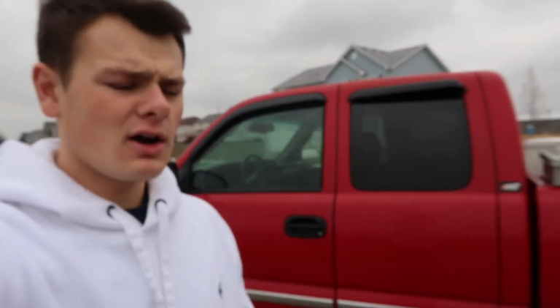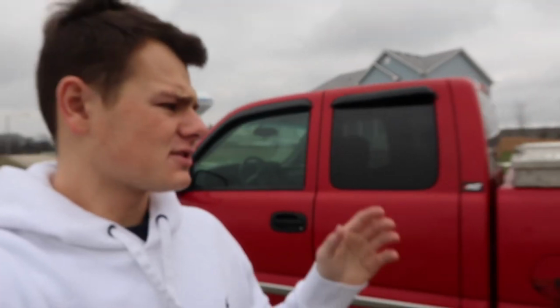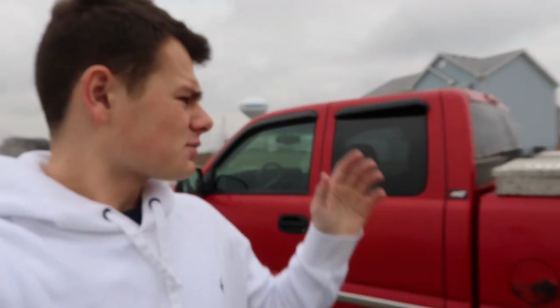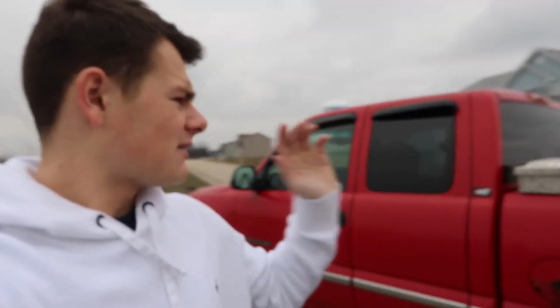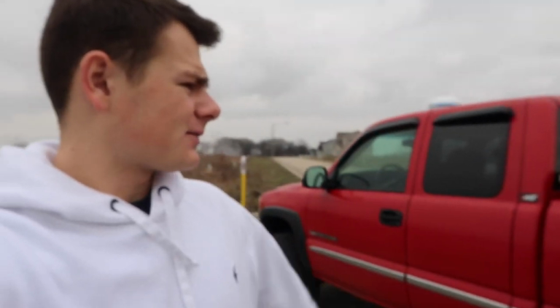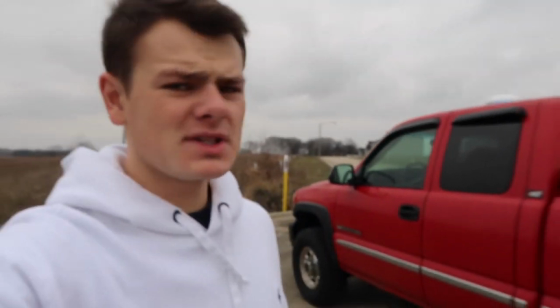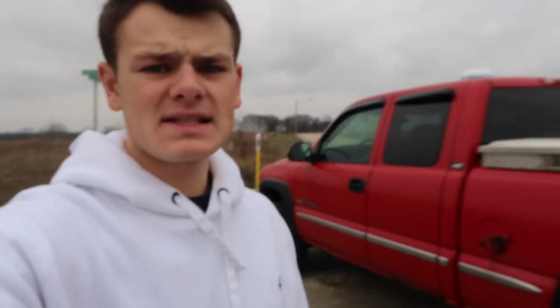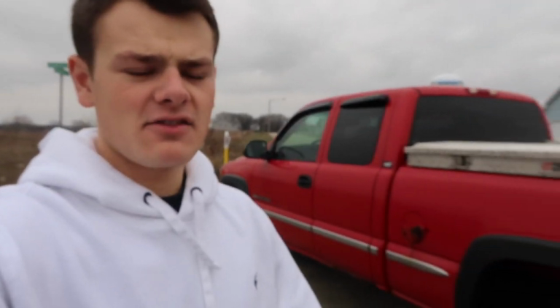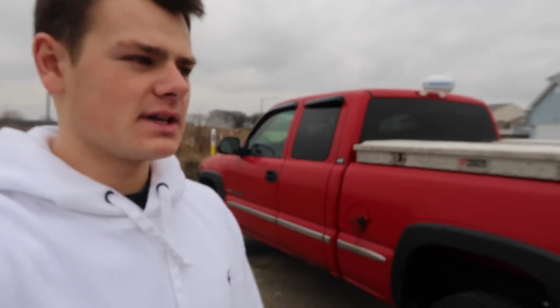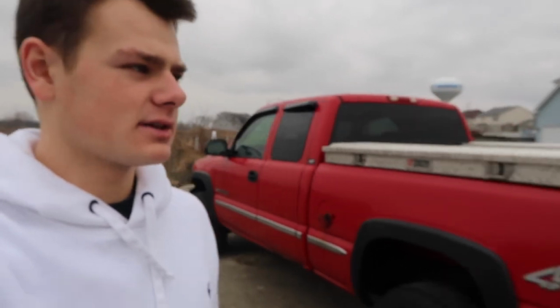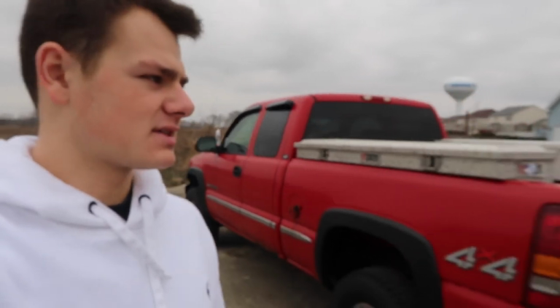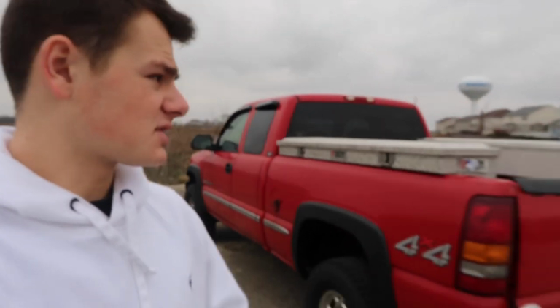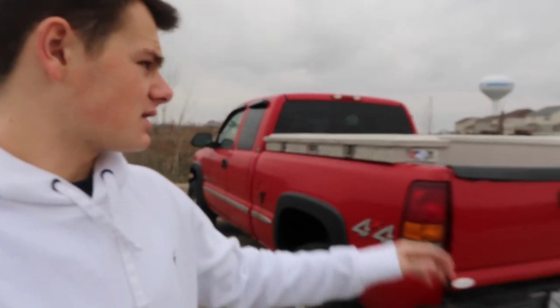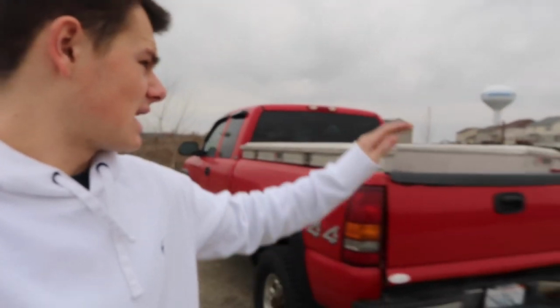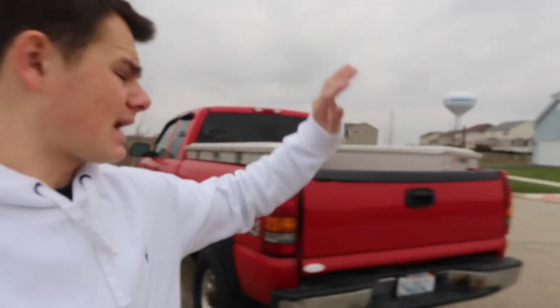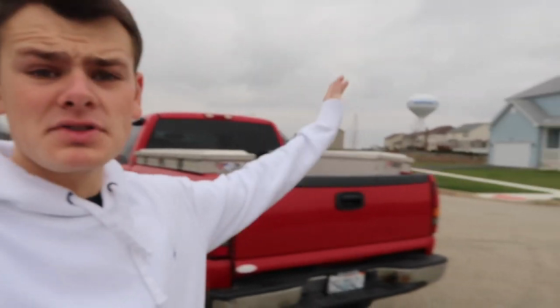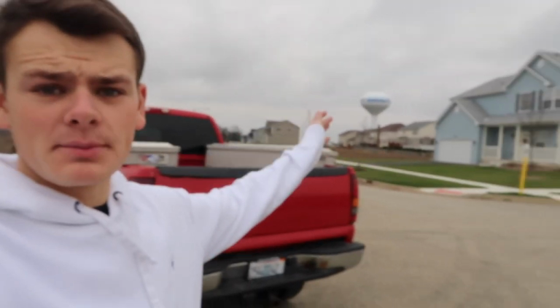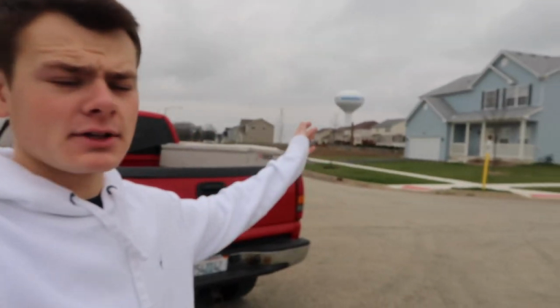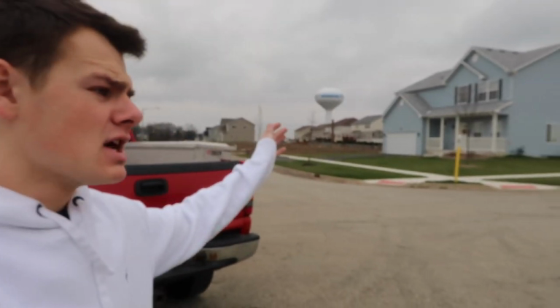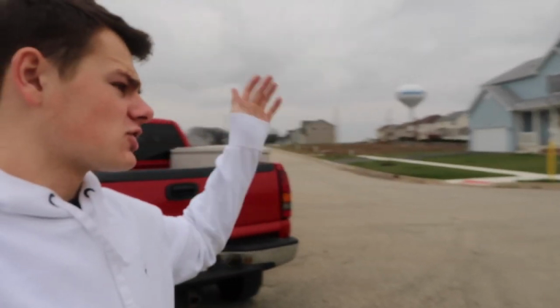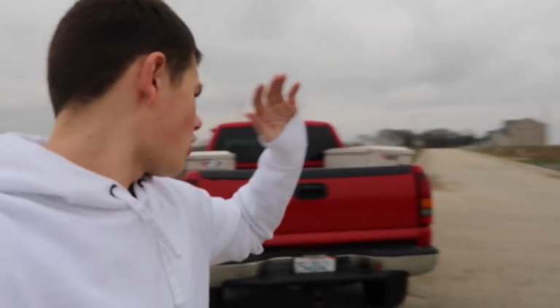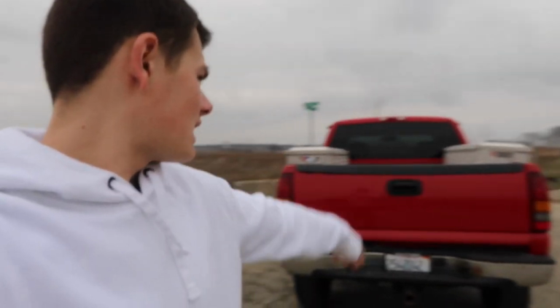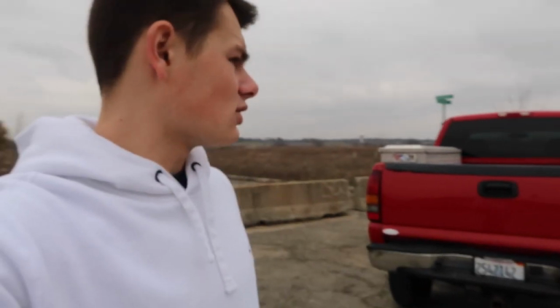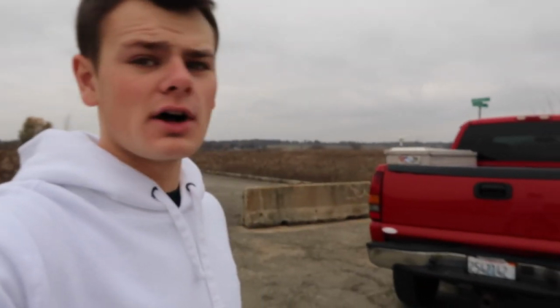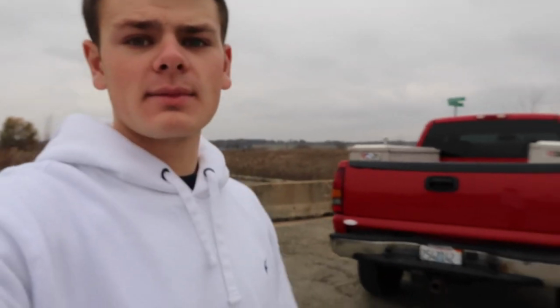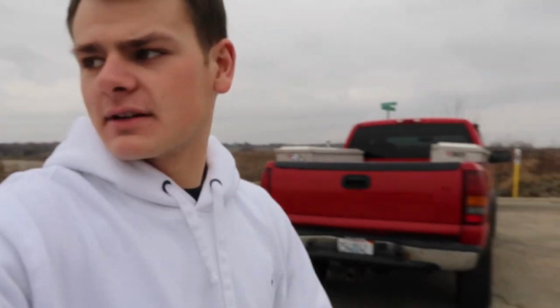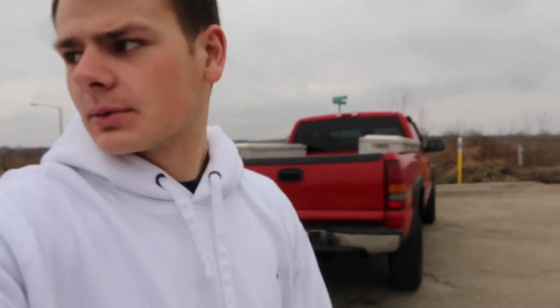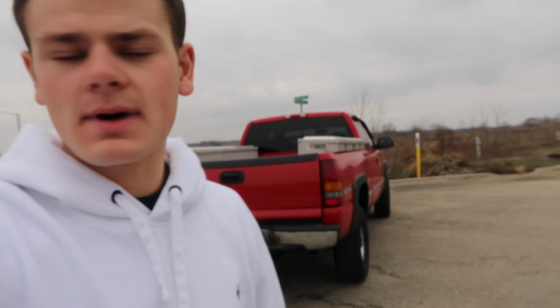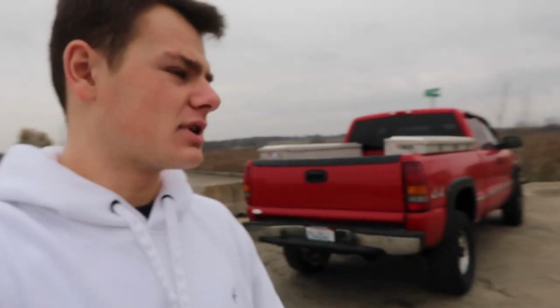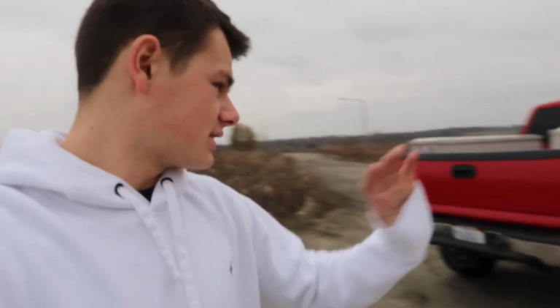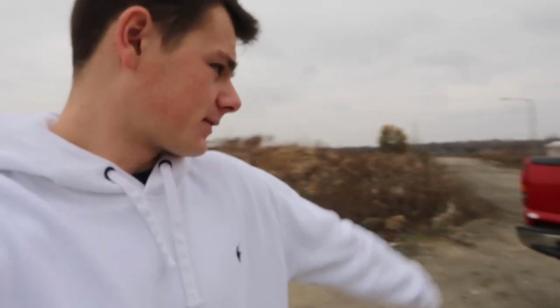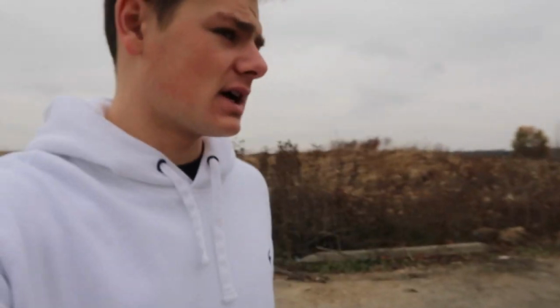All right, so I guess one of my favorite filming spots - I haven't been here in like six months. They put houses here apparently, so it is no longer my favorite filming spot, but it's going to do for today.